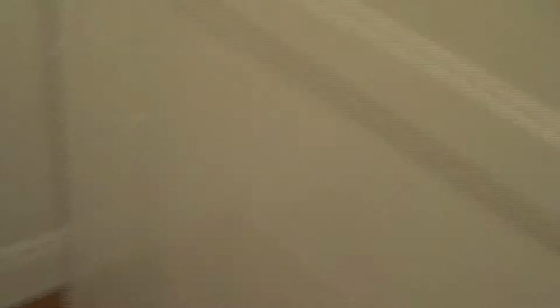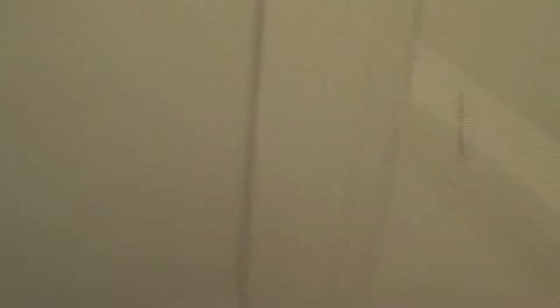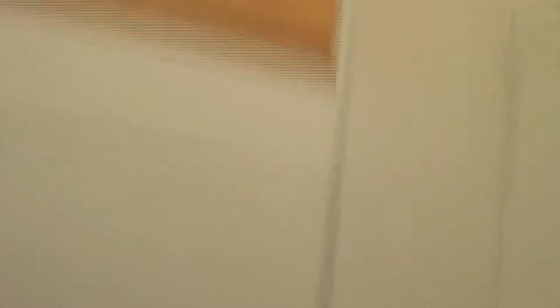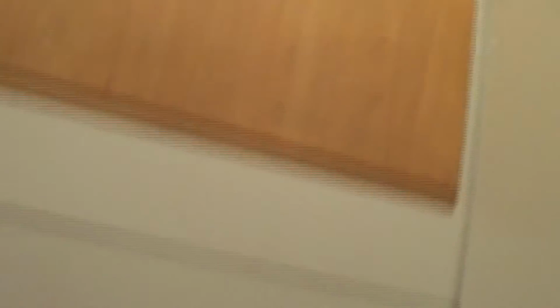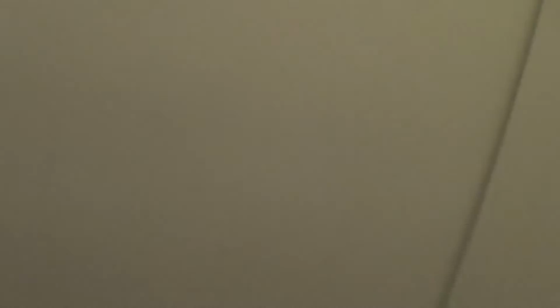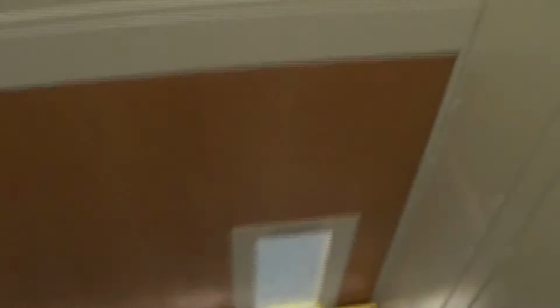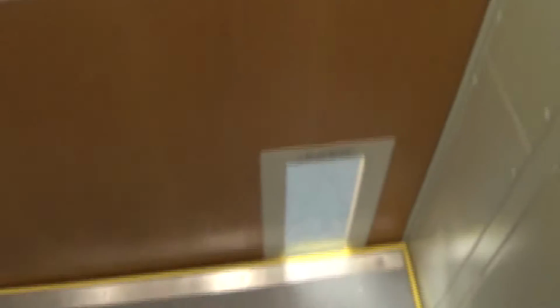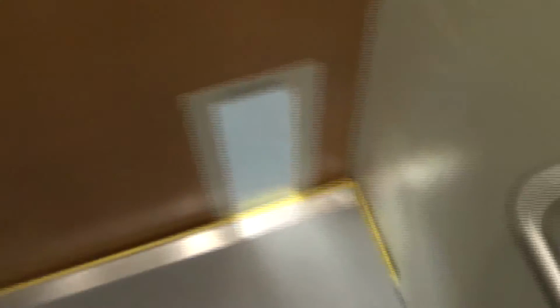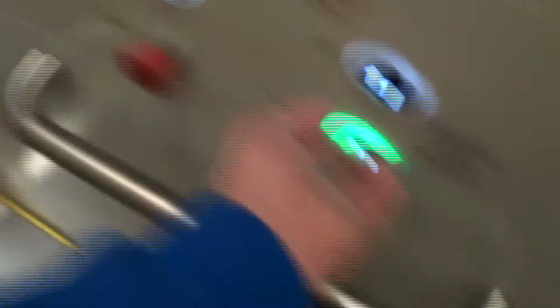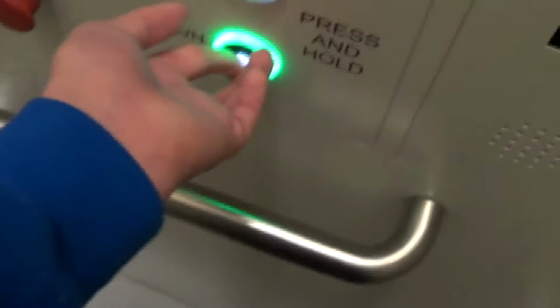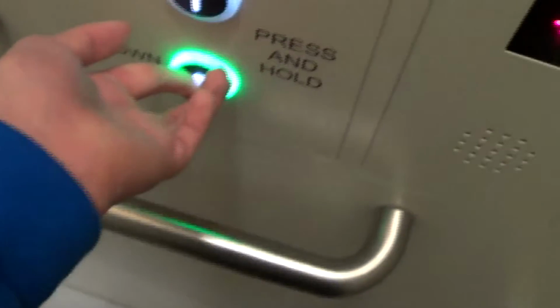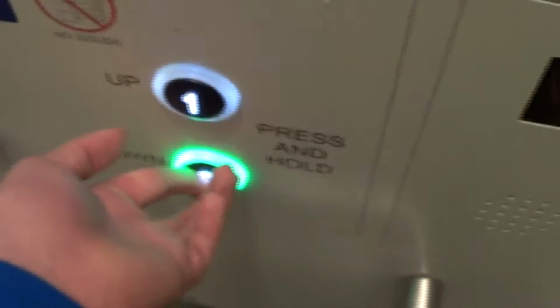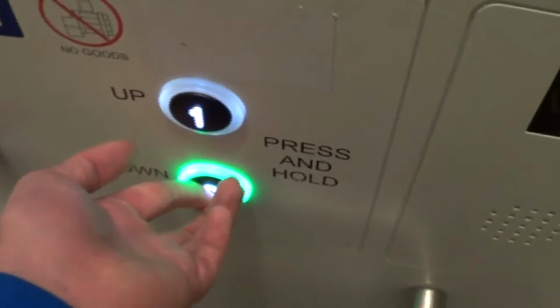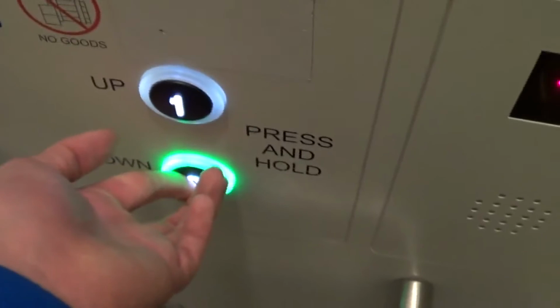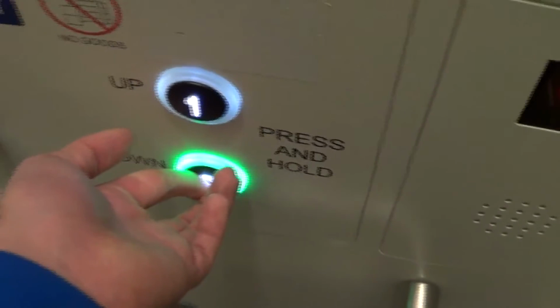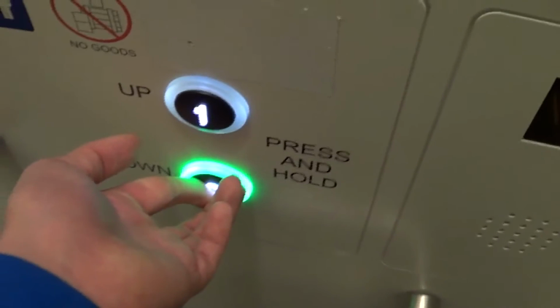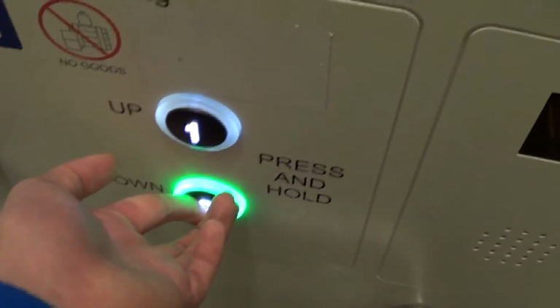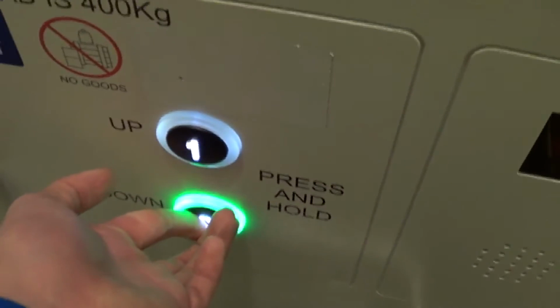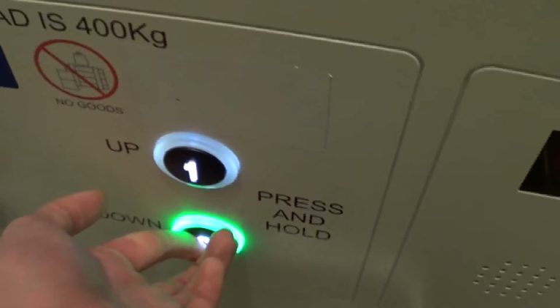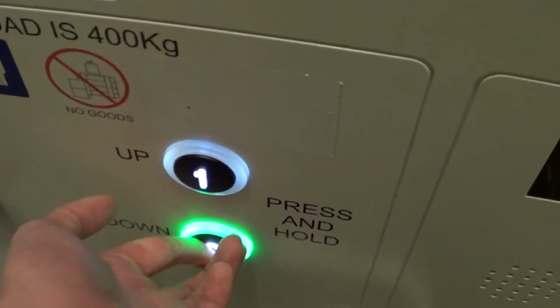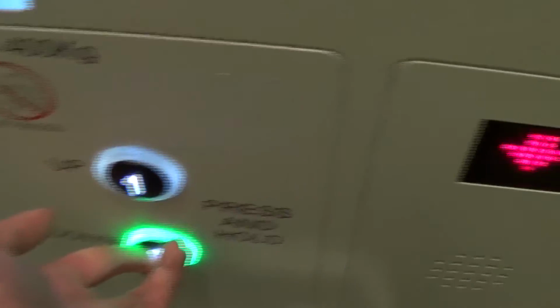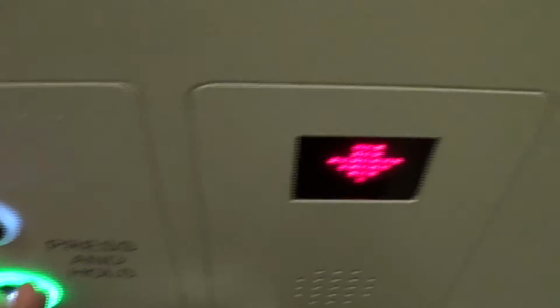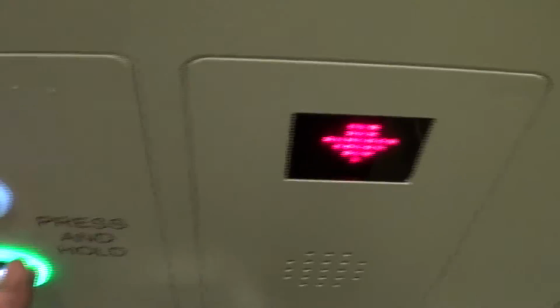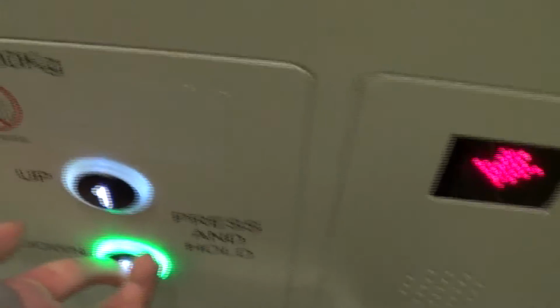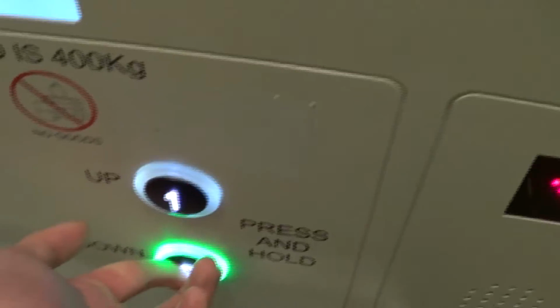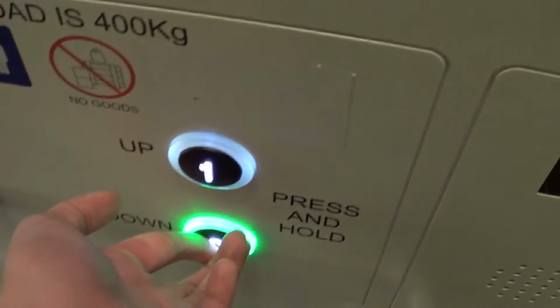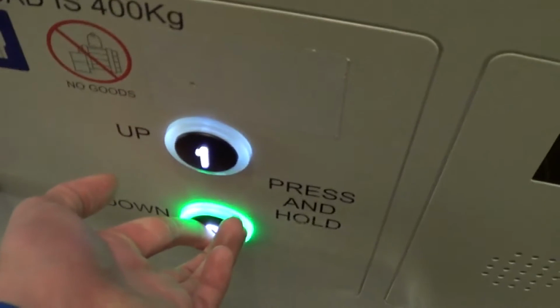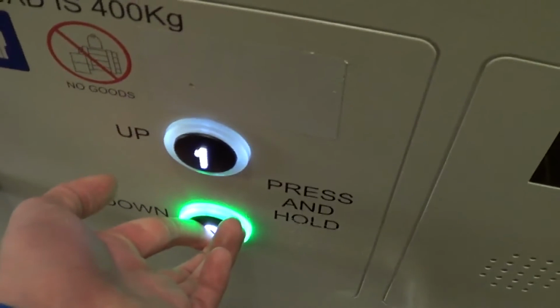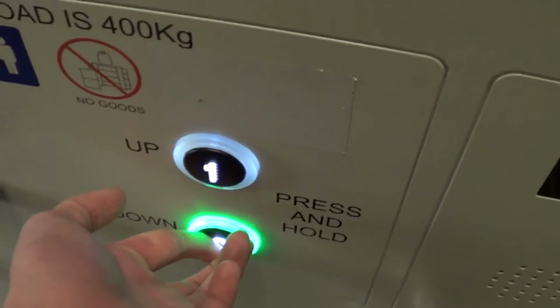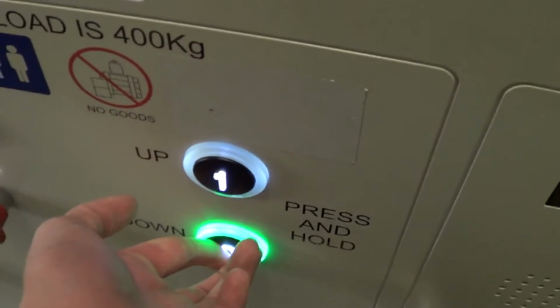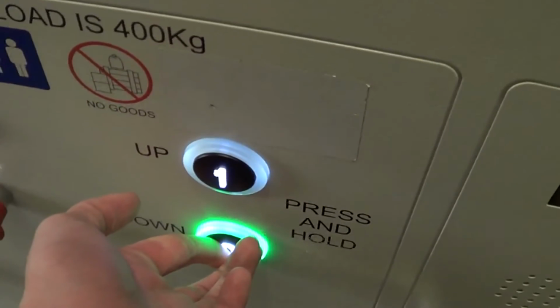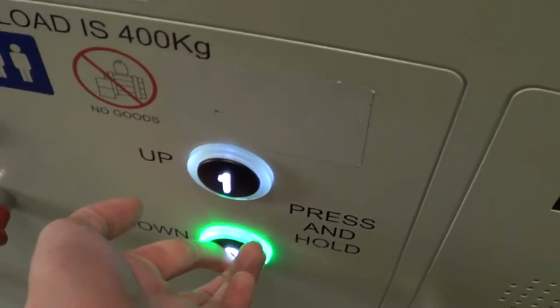Oh, here we are. Not as far as I thought. Bloody hurts, though, having to hold down the button. I'm too scared to let go of them in case they get stuck.